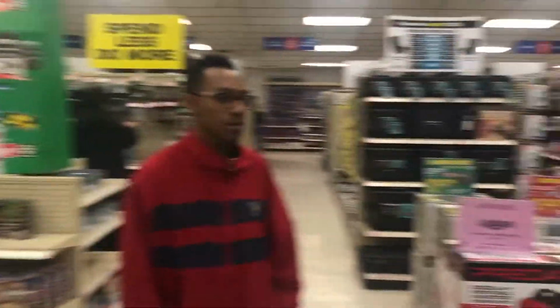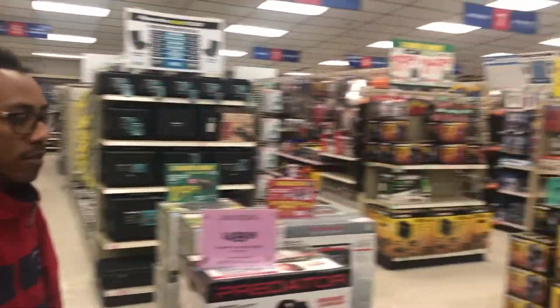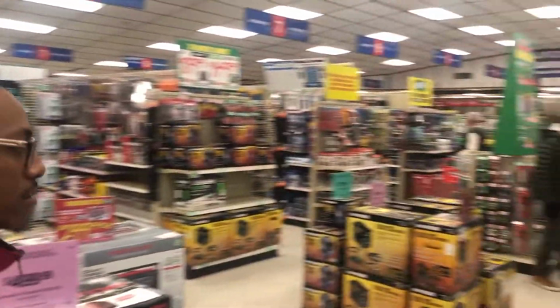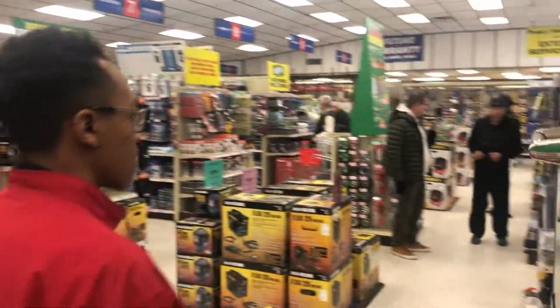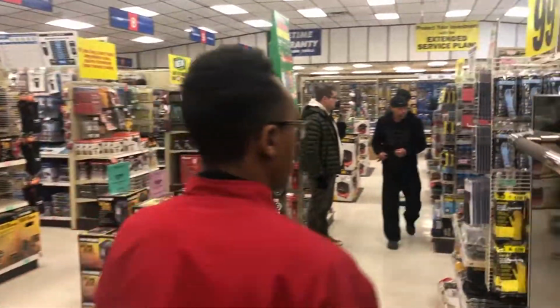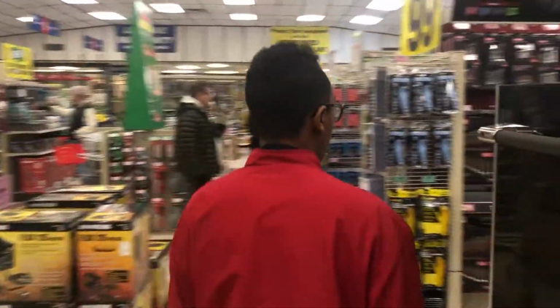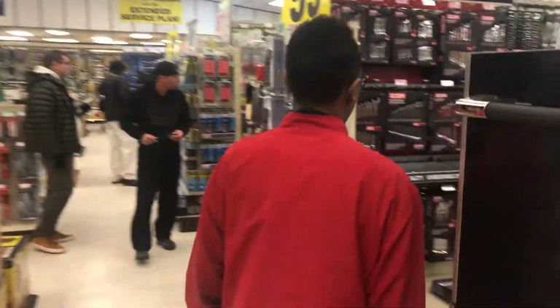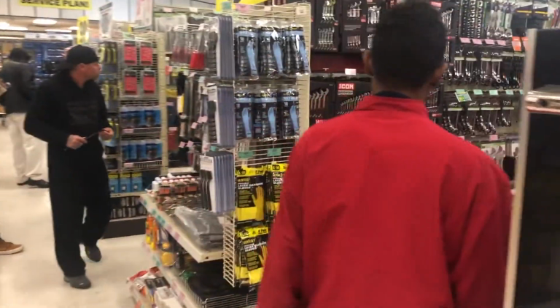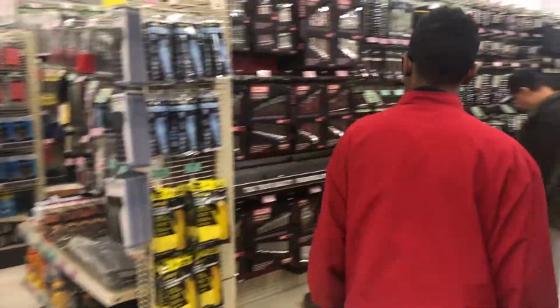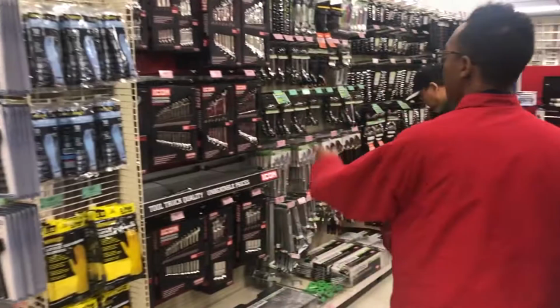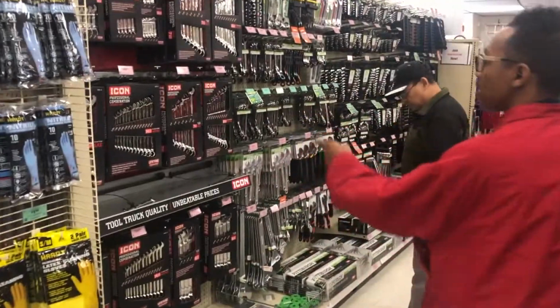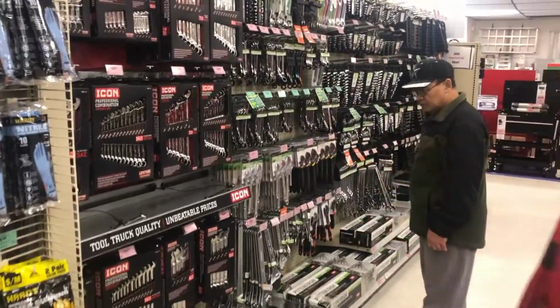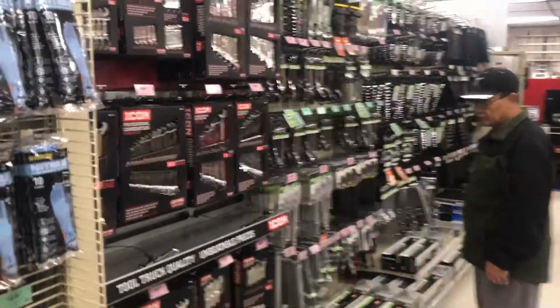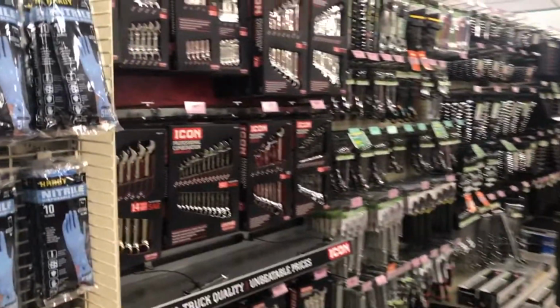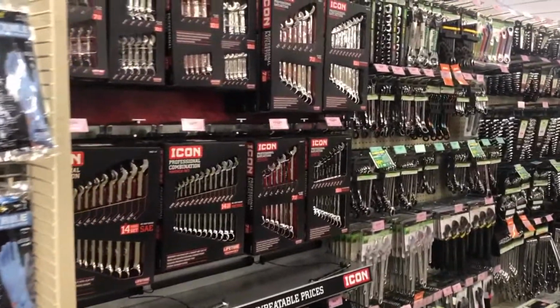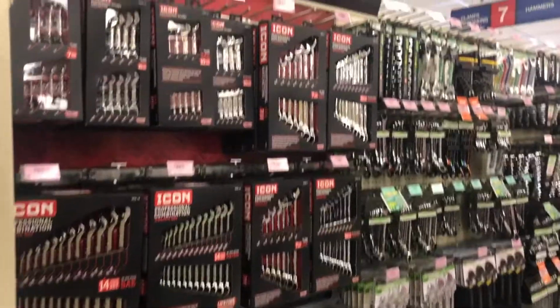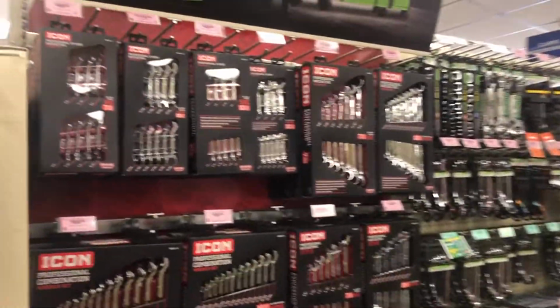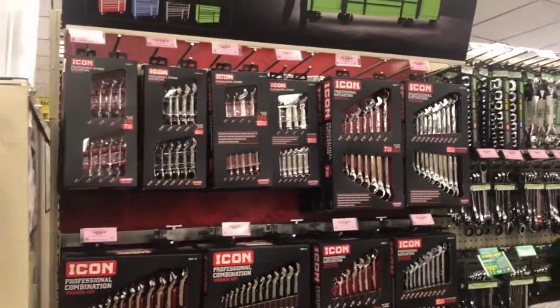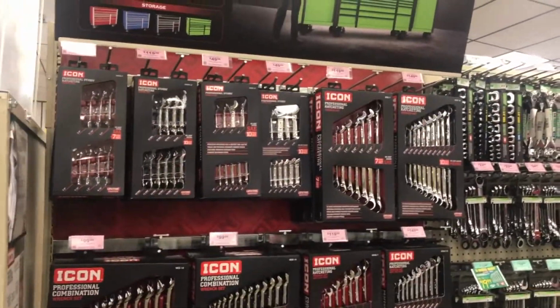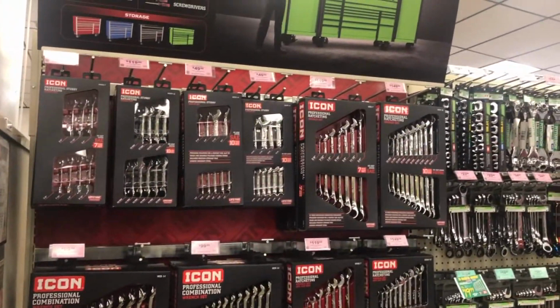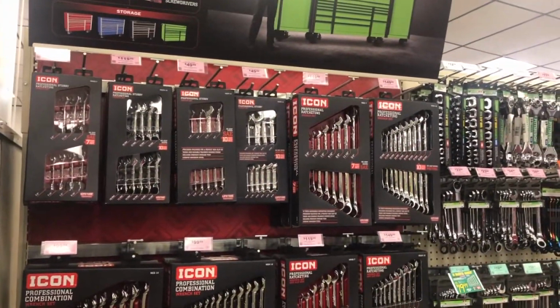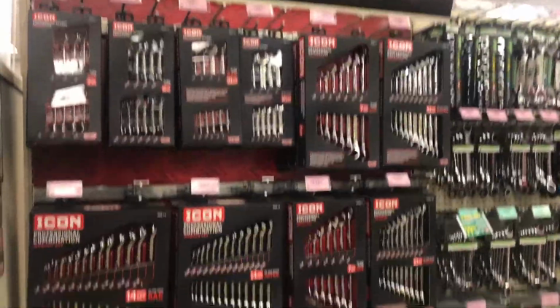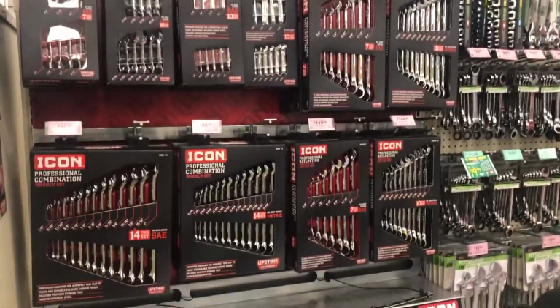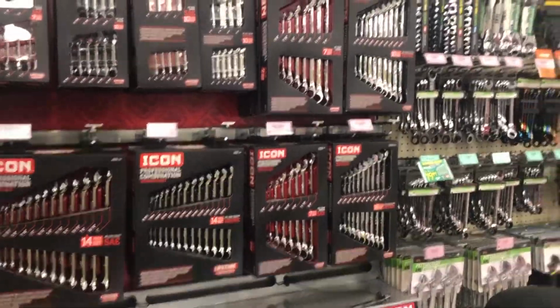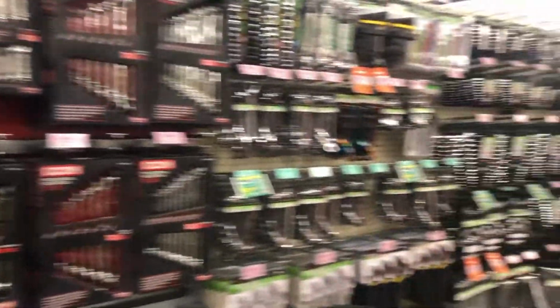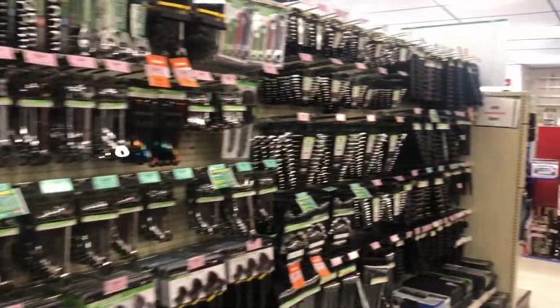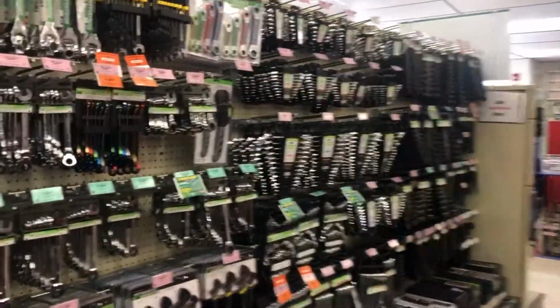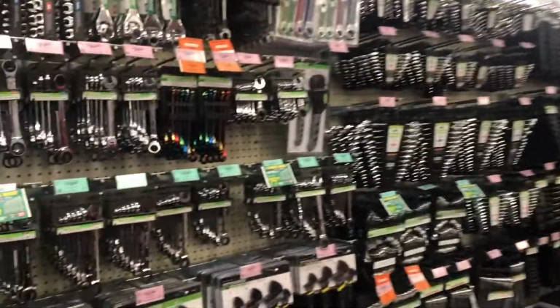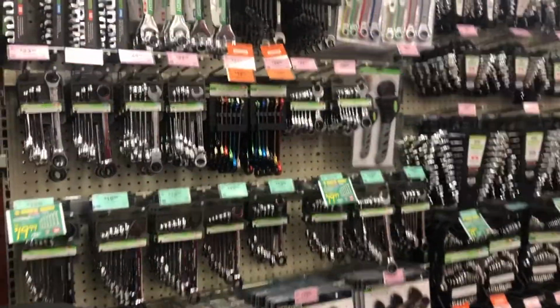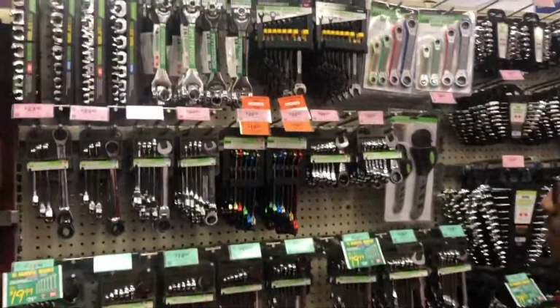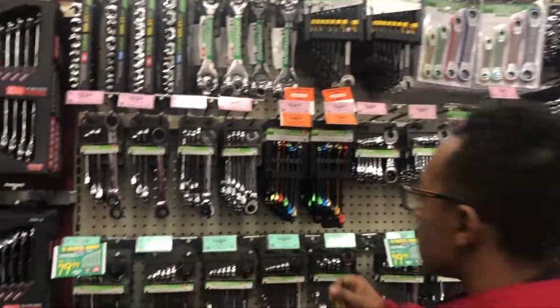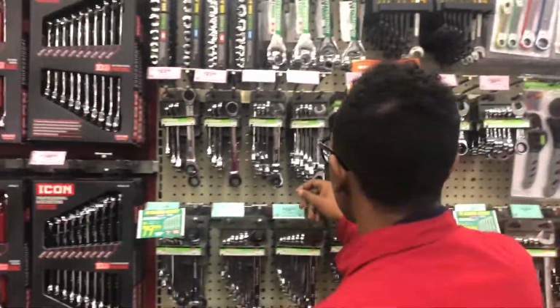So we're in Harbor Freight right now and we are looking for tools for the garage. As you guys can see we're starting to build our garage and we need a lot of tools, so we're starting to pick them up as we go.